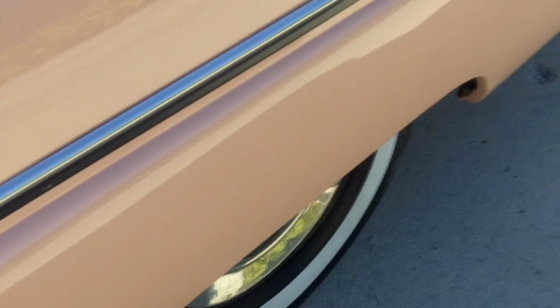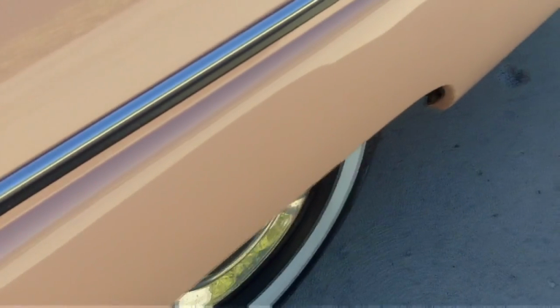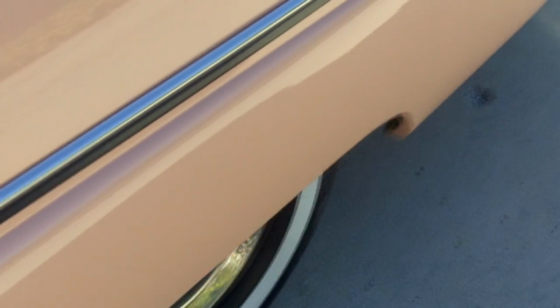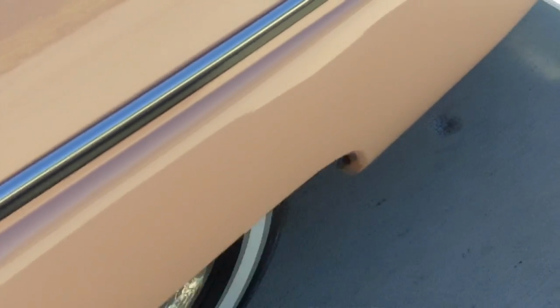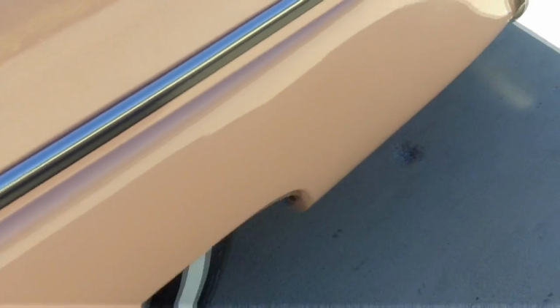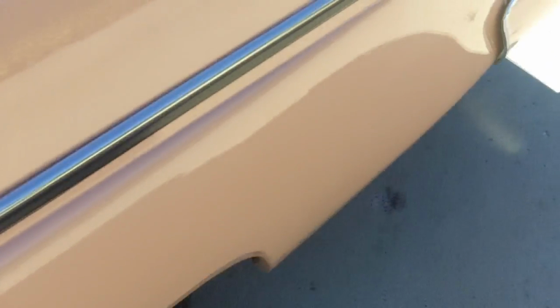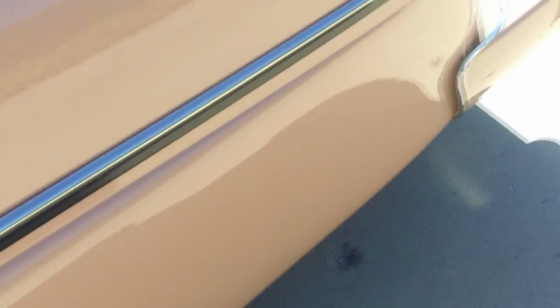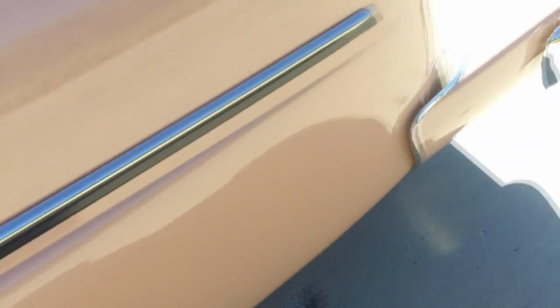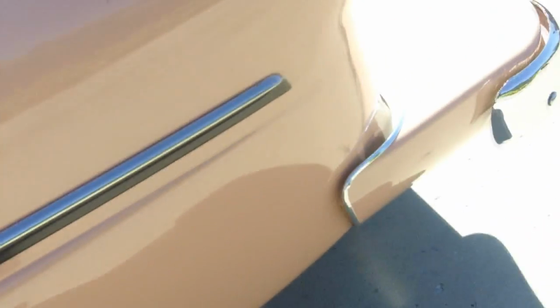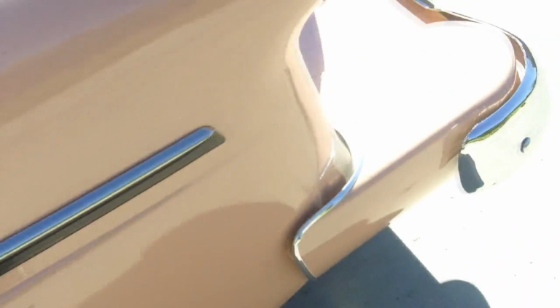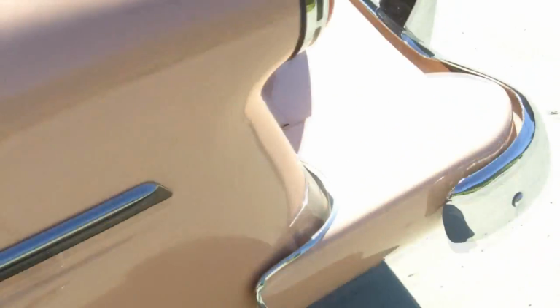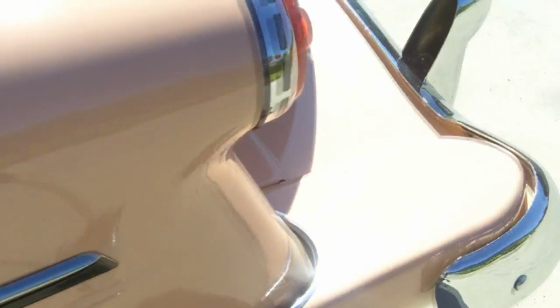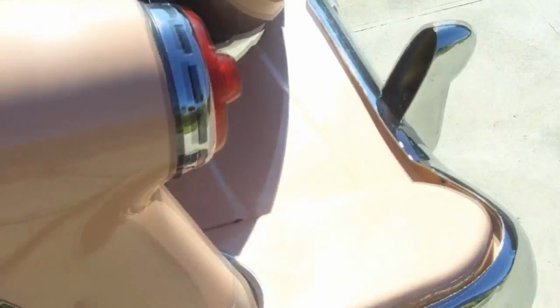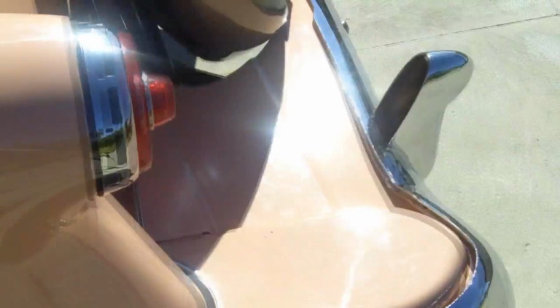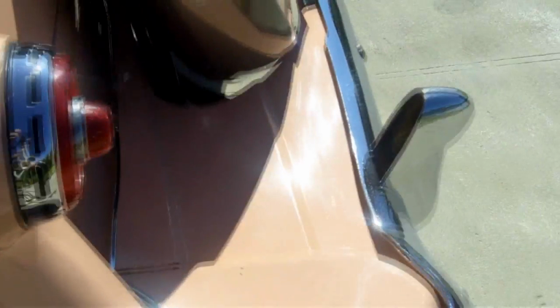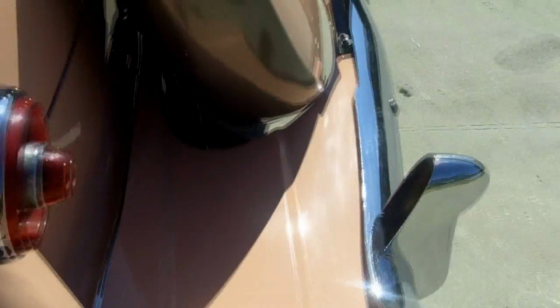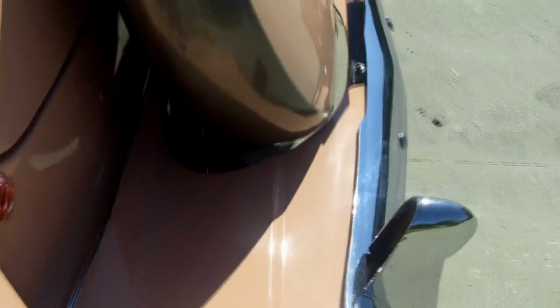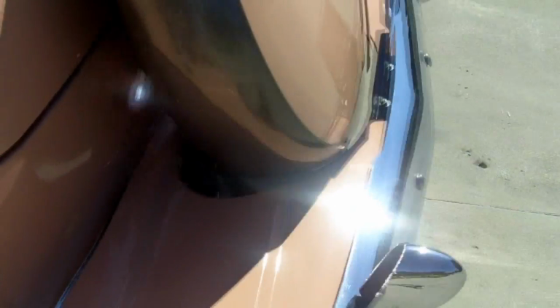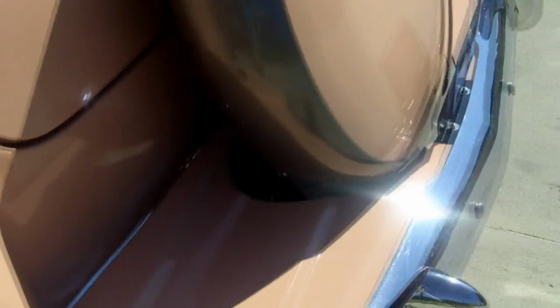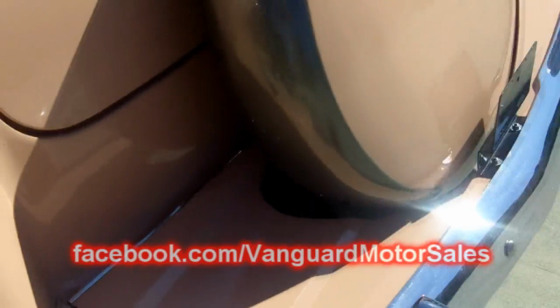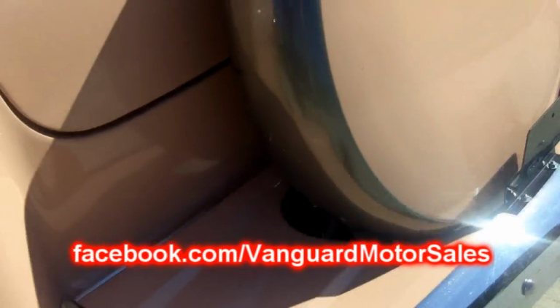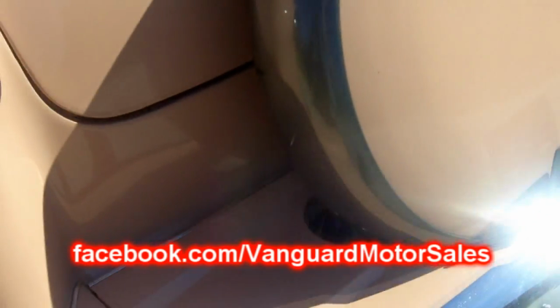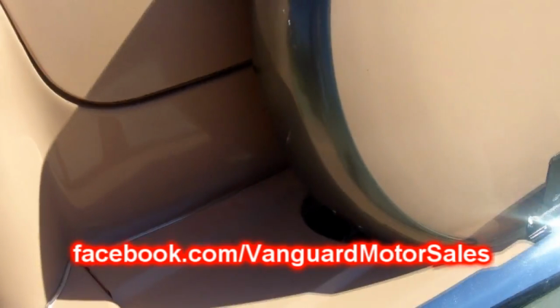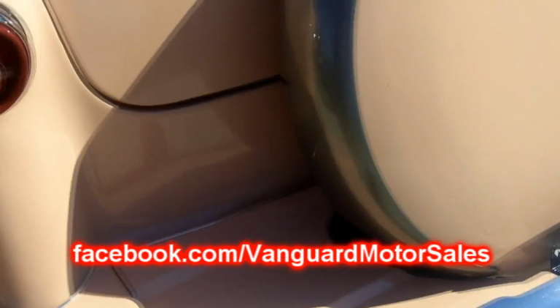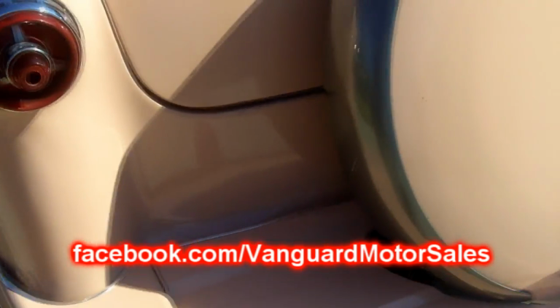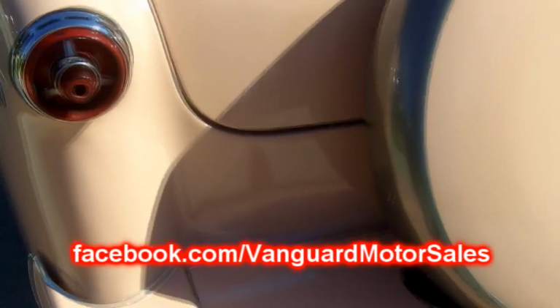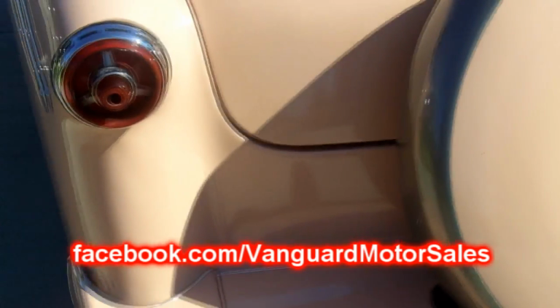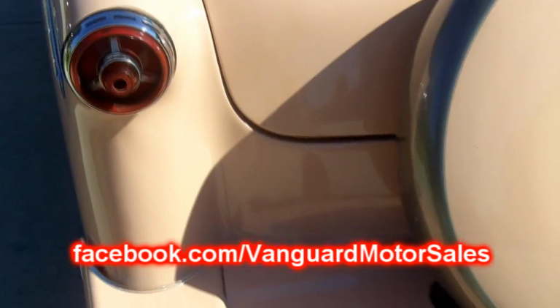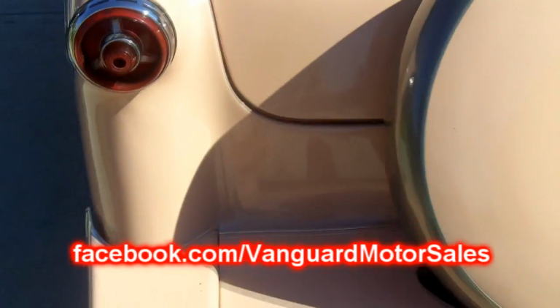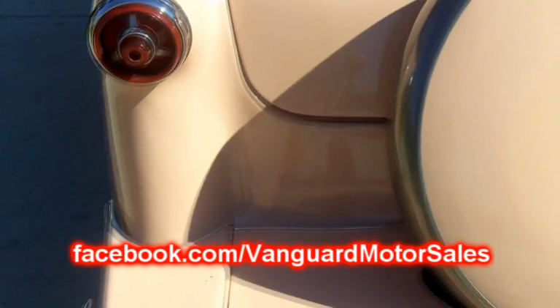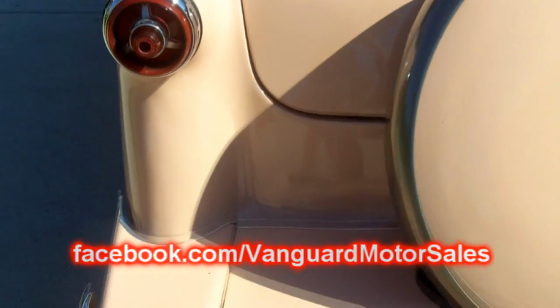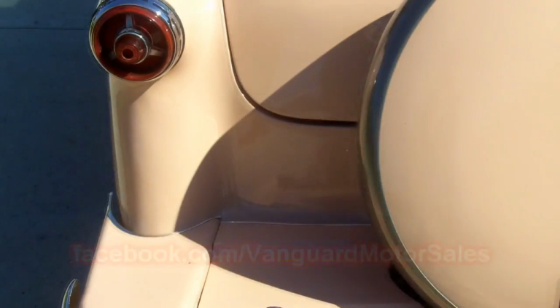Don't forget to join us on VanguardMotorSales.com and get our free report on buying a classic car online — it's the 7 Deadliest Mistakes to Buying a Car Online. Also join us on Facebook at Facebook.com/VanguardMotorSales.